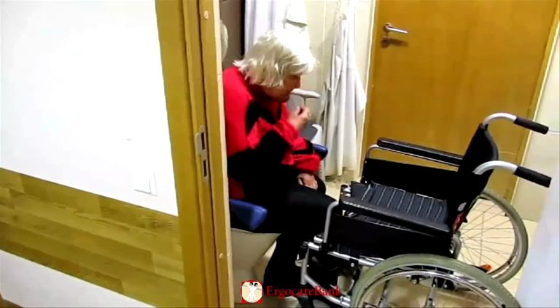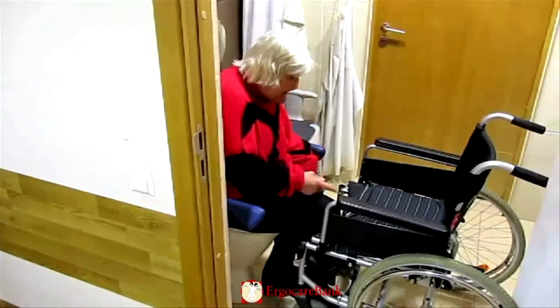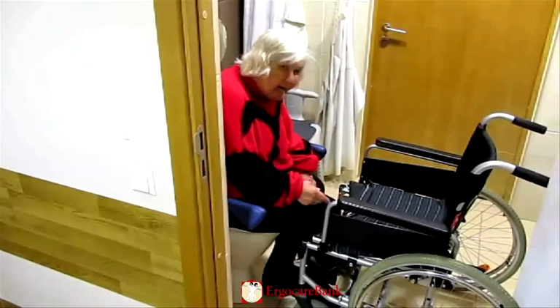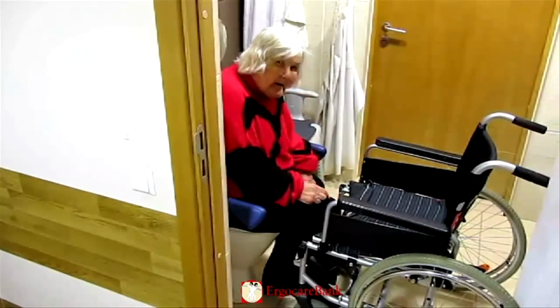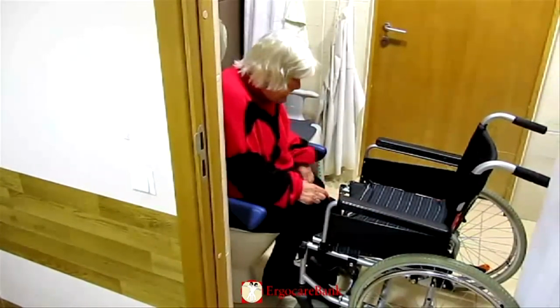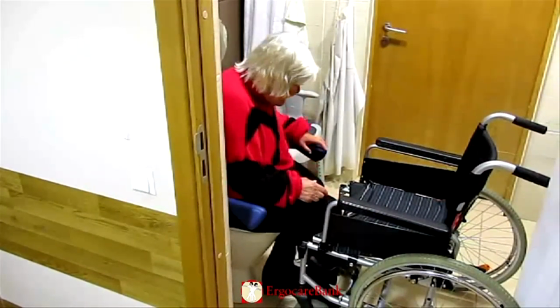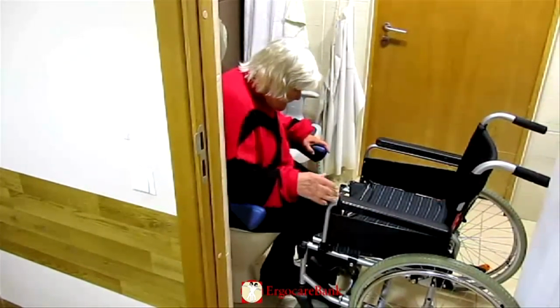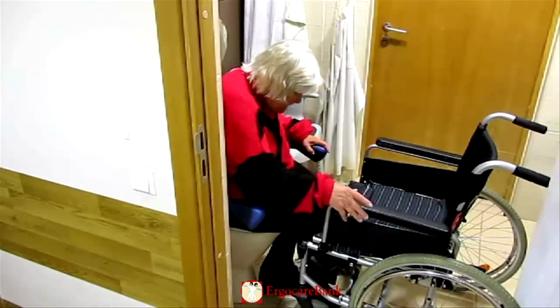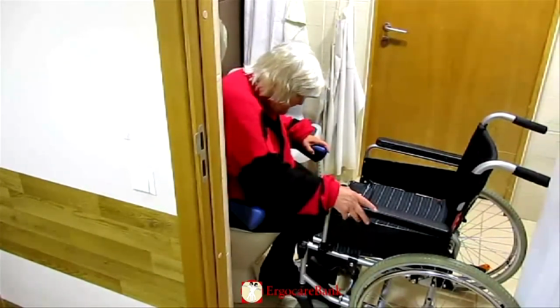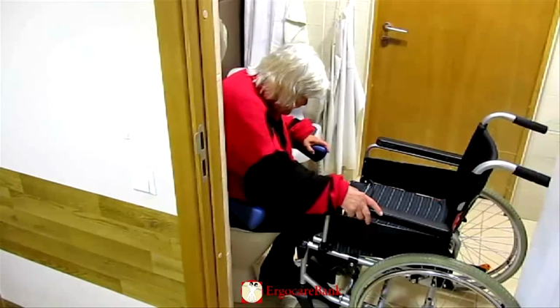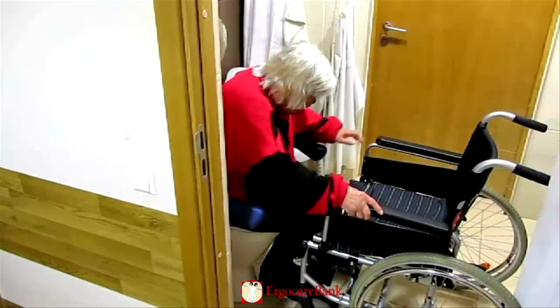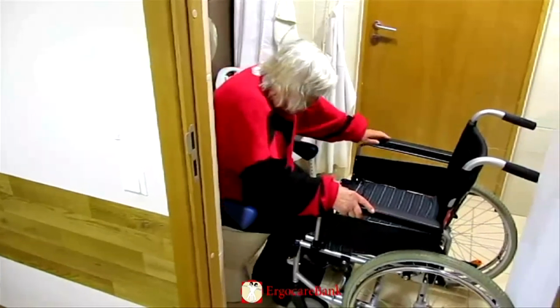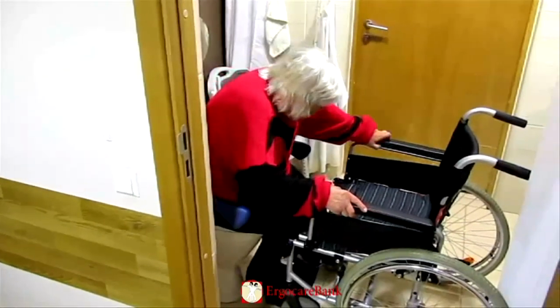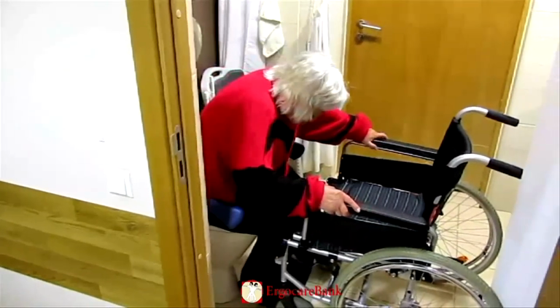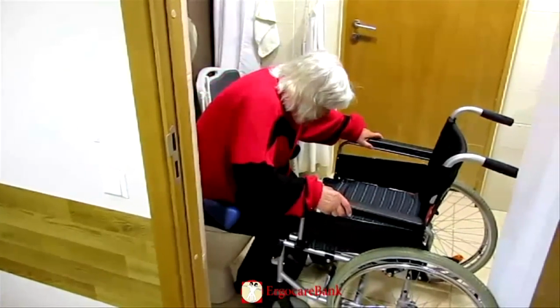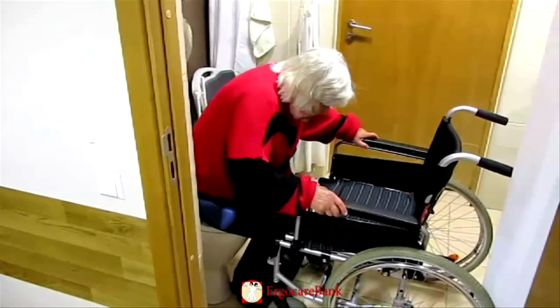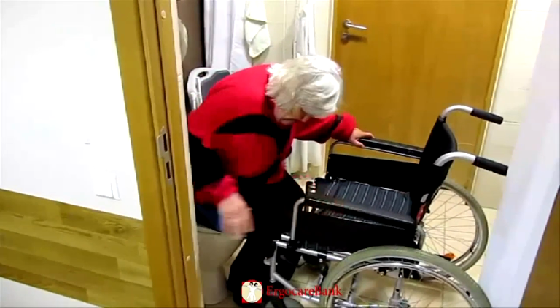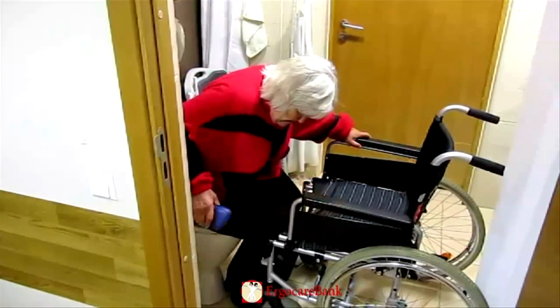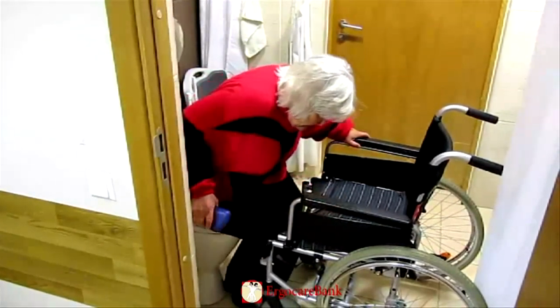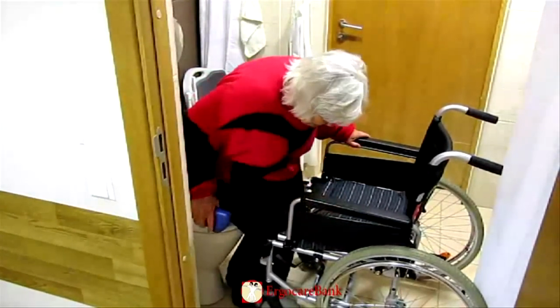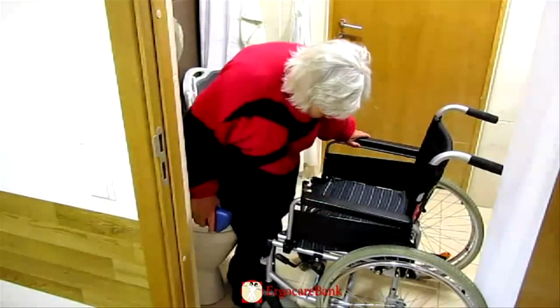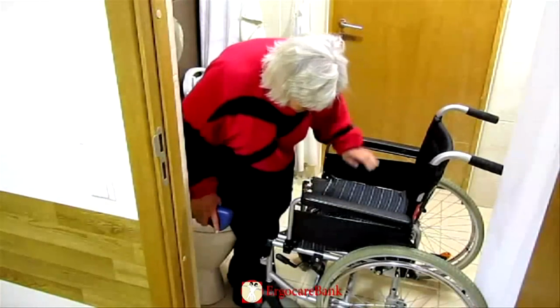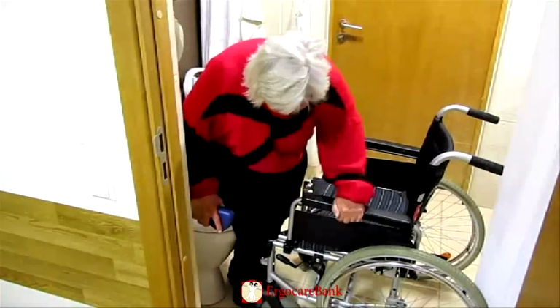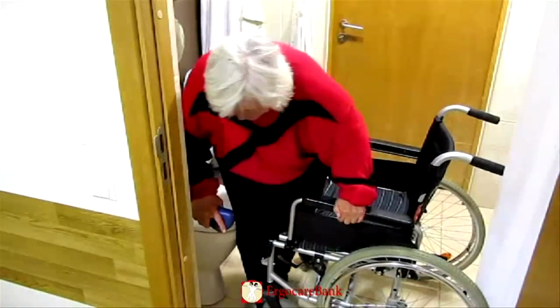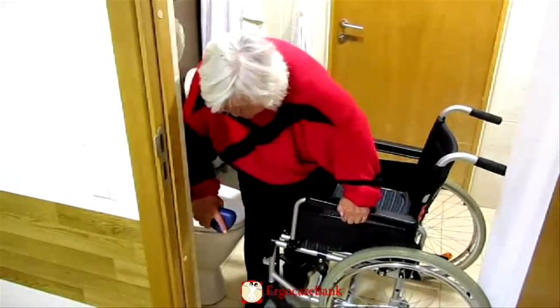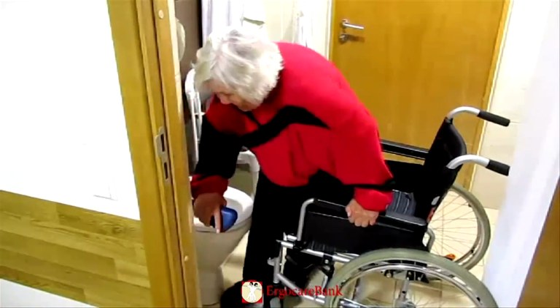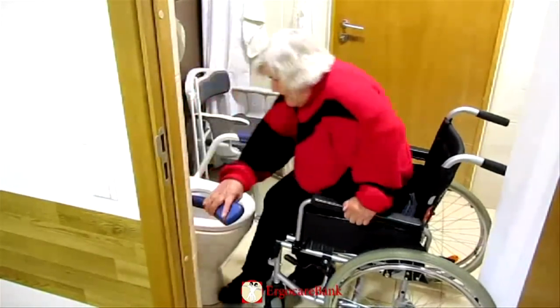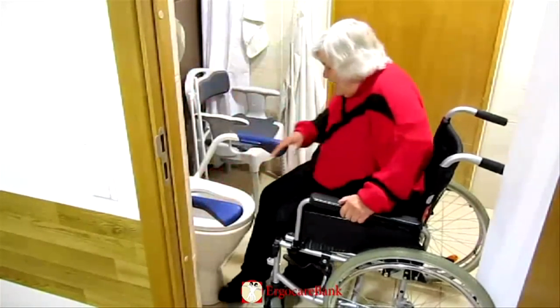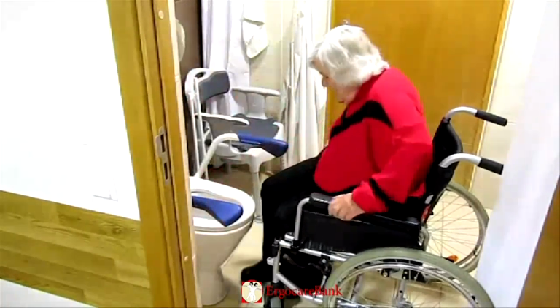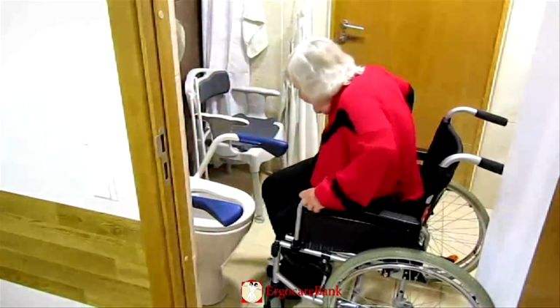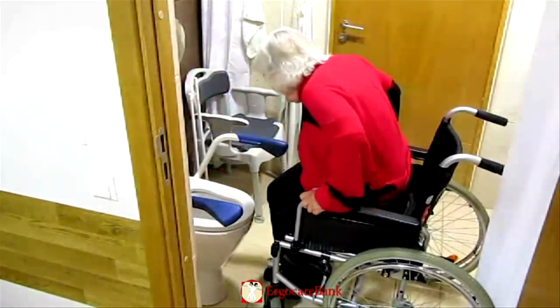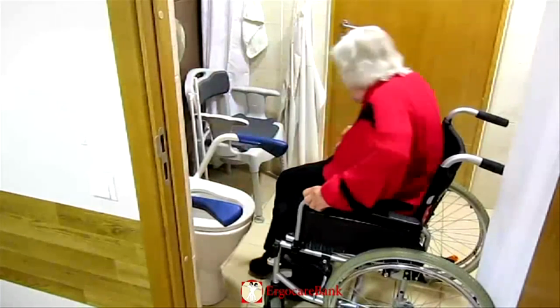In reverse, Caroline has the wheelchair again facing the toilet with the brakes on. She pulls with one hand and pushes with the other to get herself up and swings around to sit down.